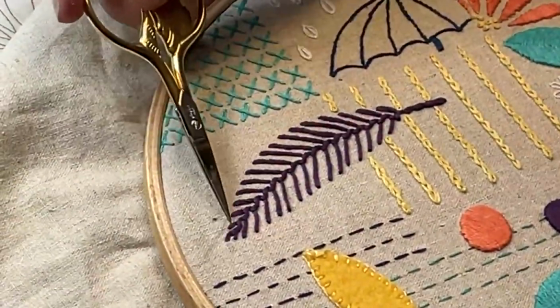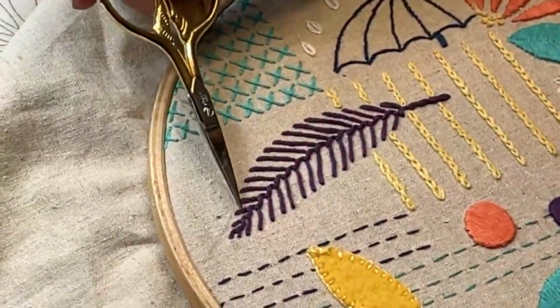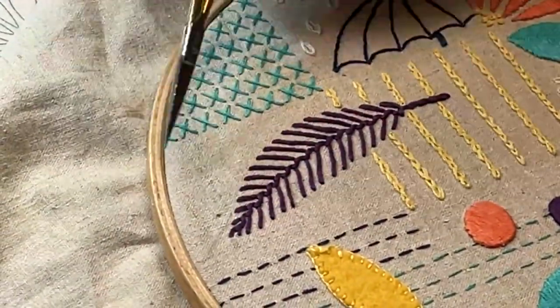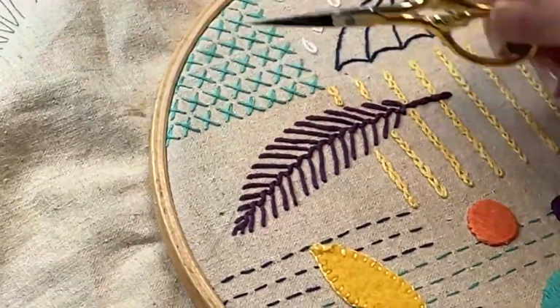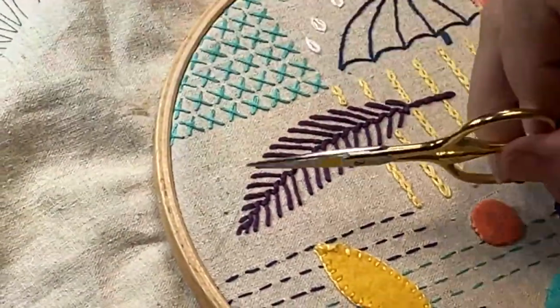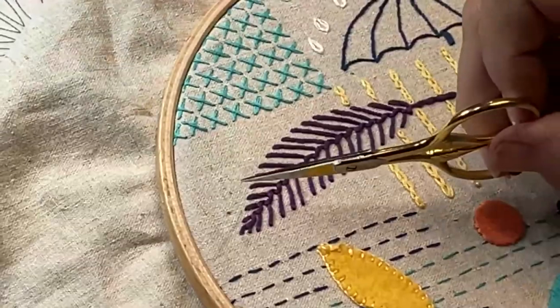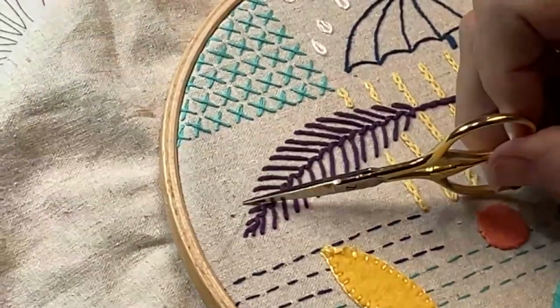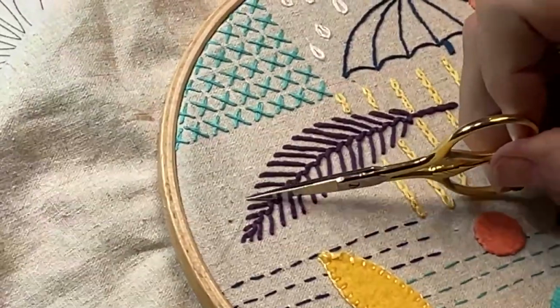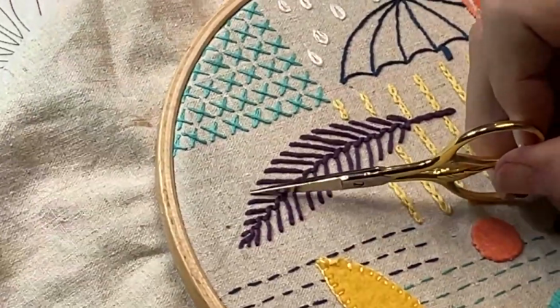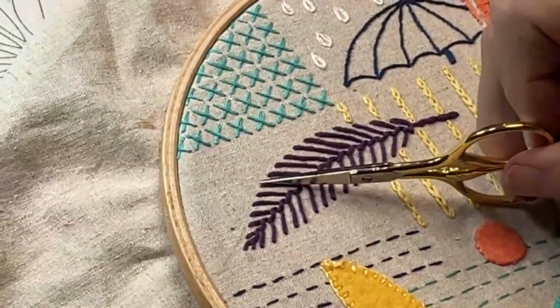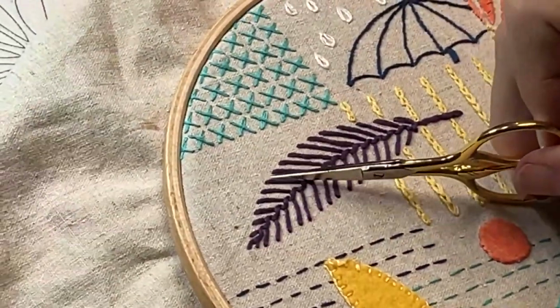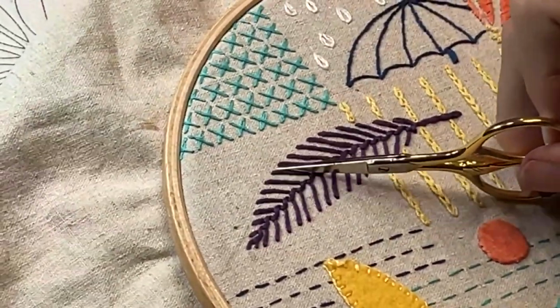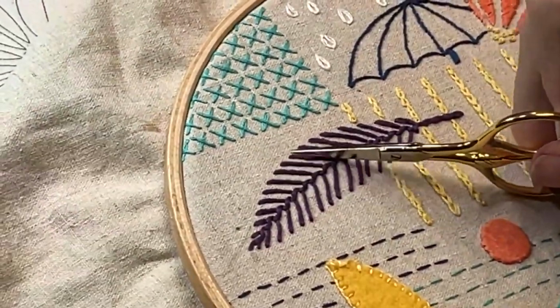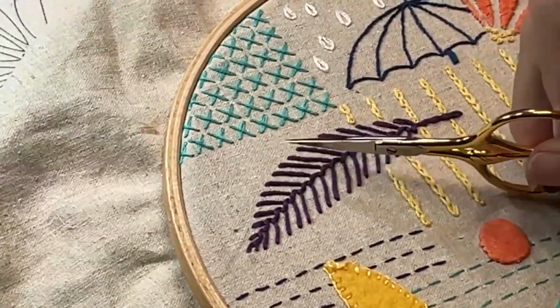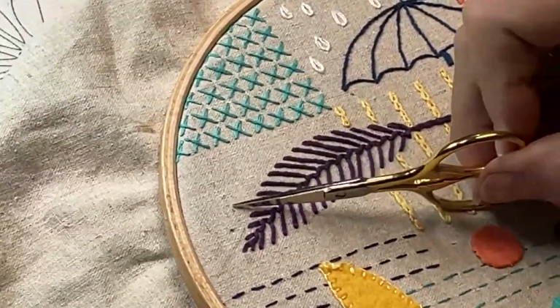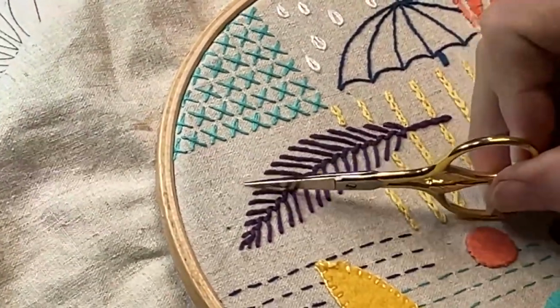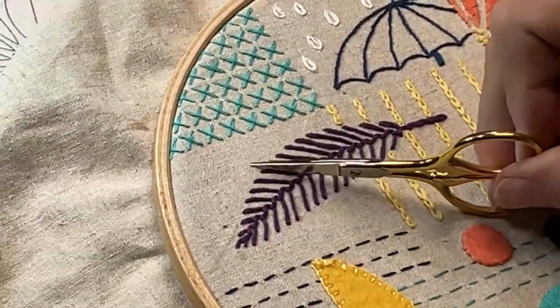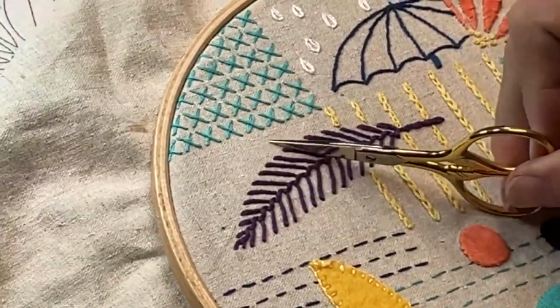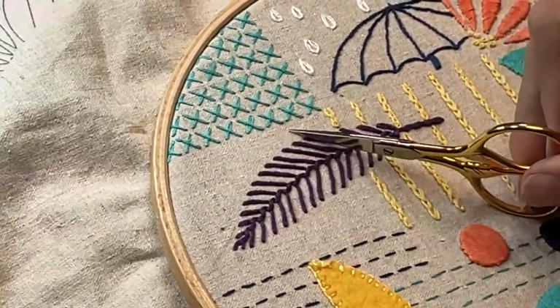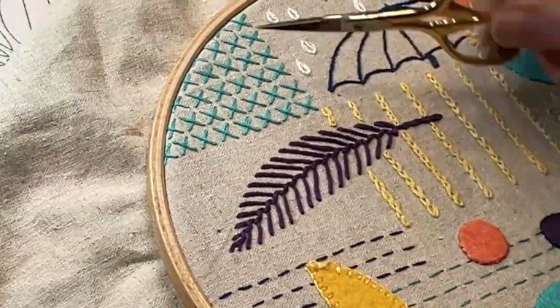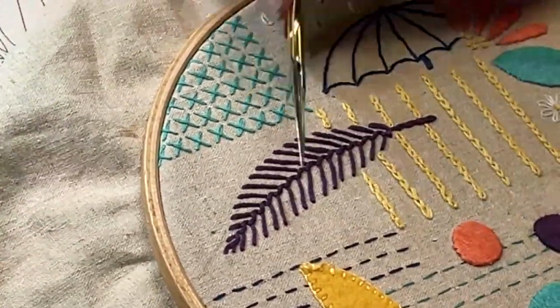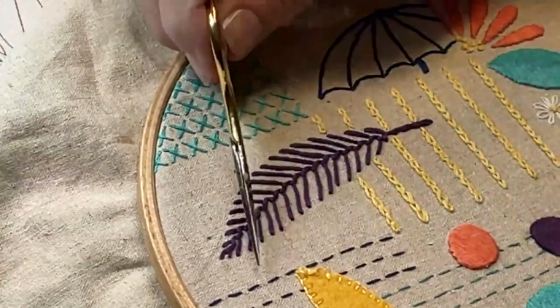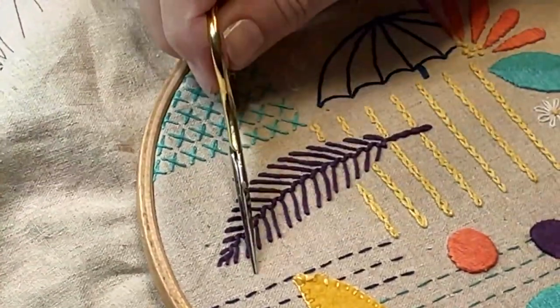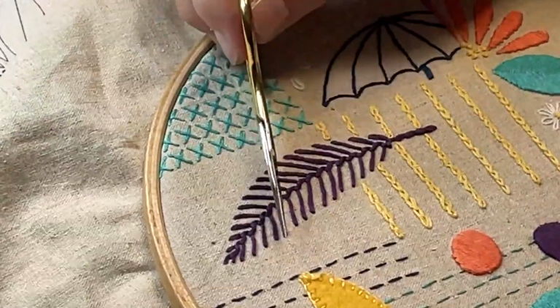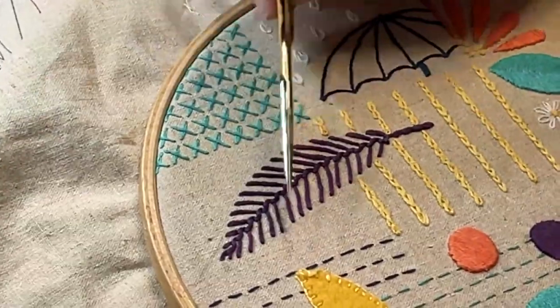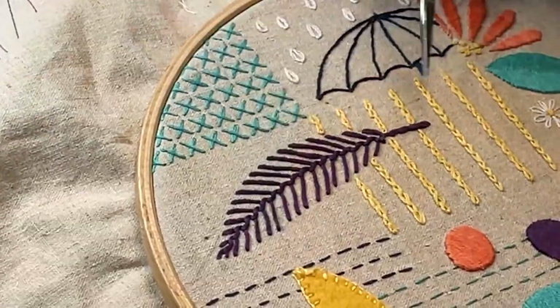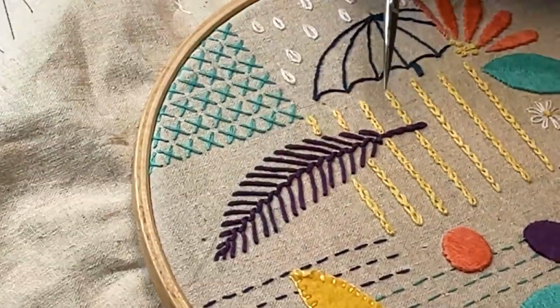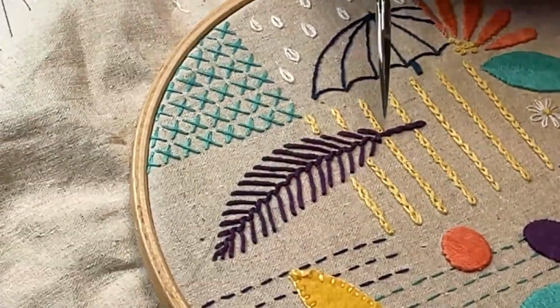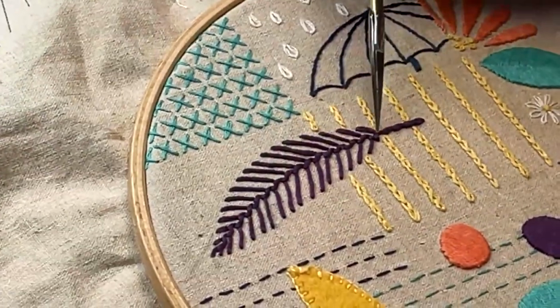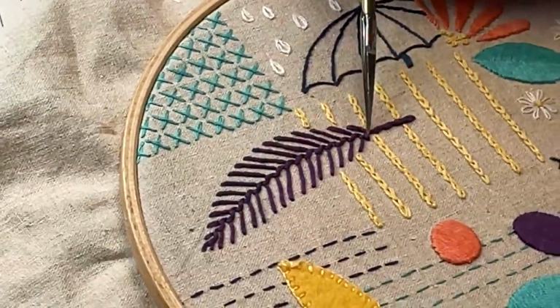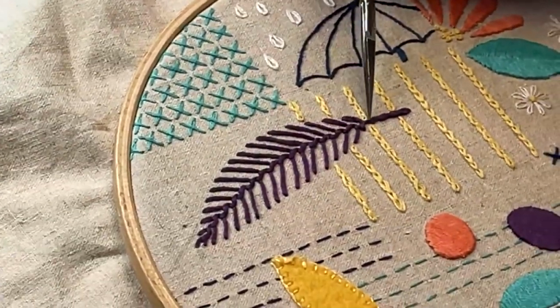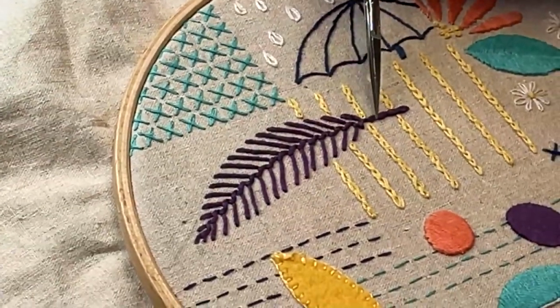I really love the finished effect of the feather stitch. This stitch and the placement of the feather design really adds quite a bit of interest to the finished piece.